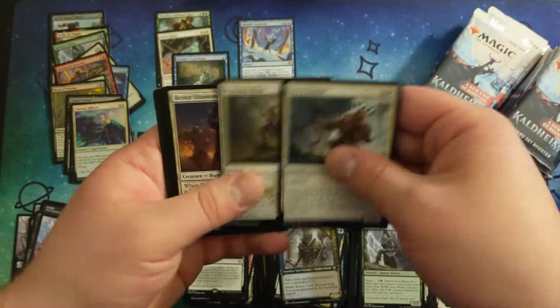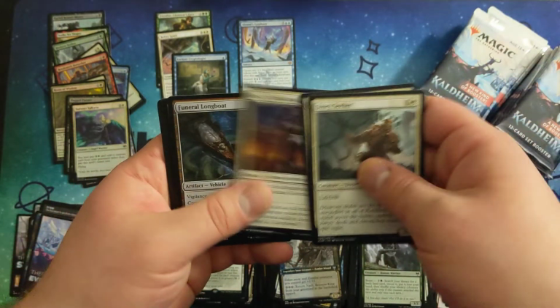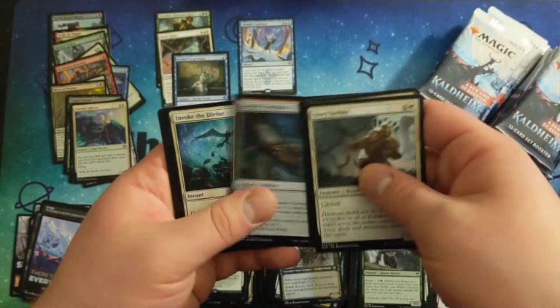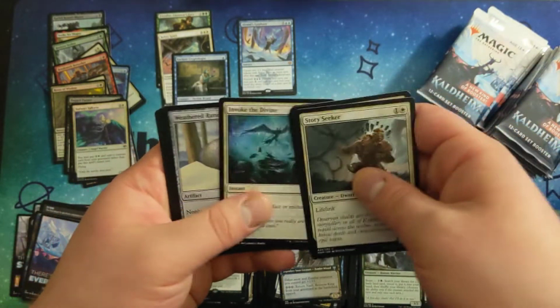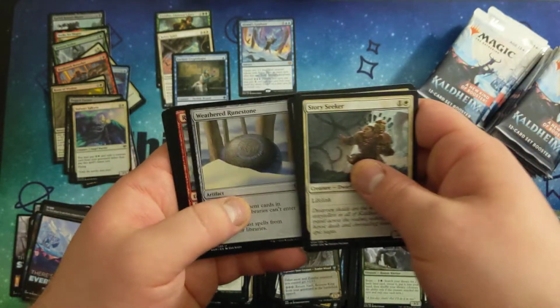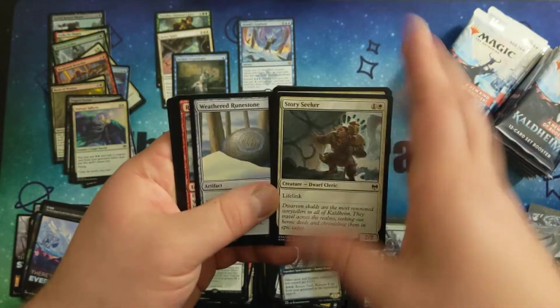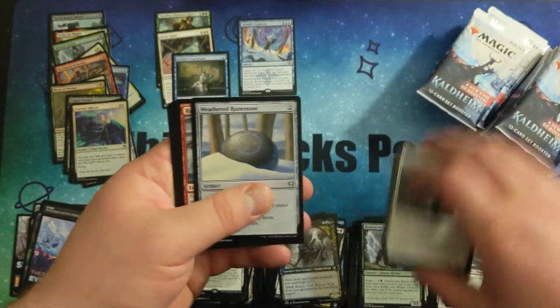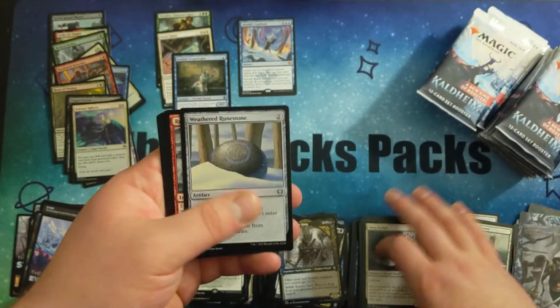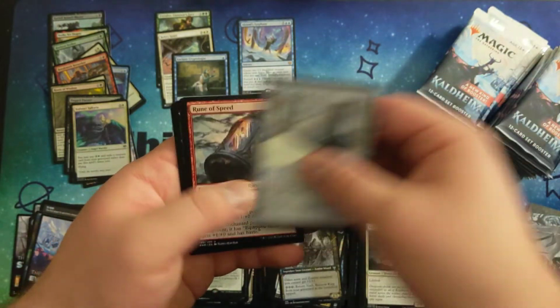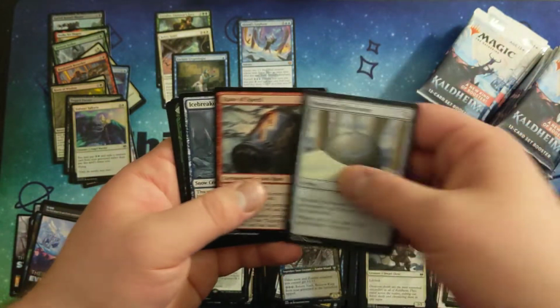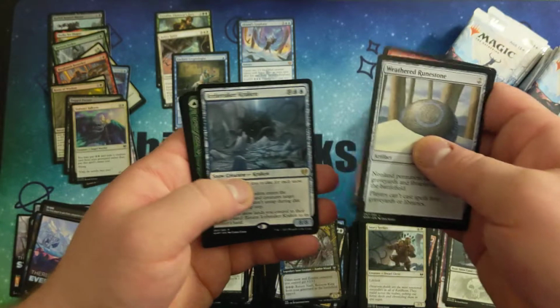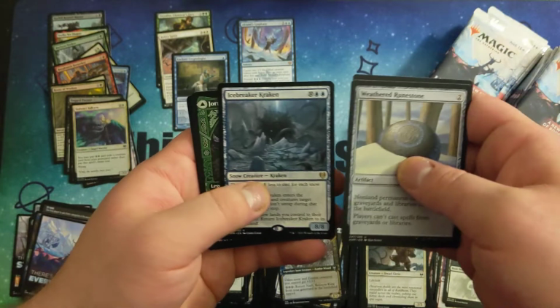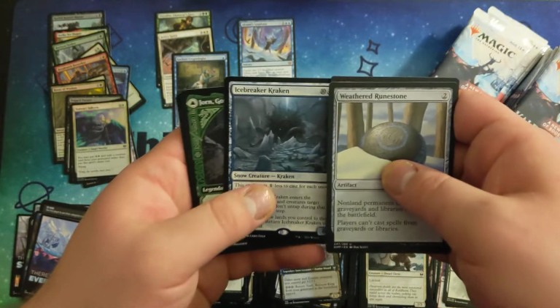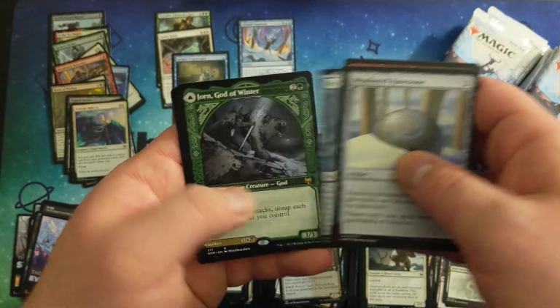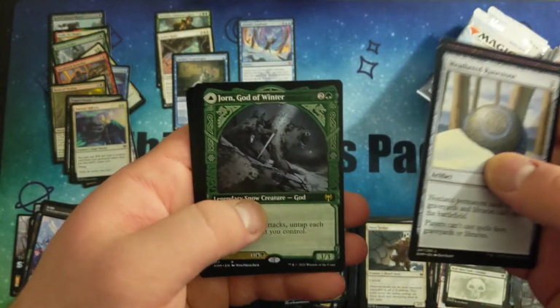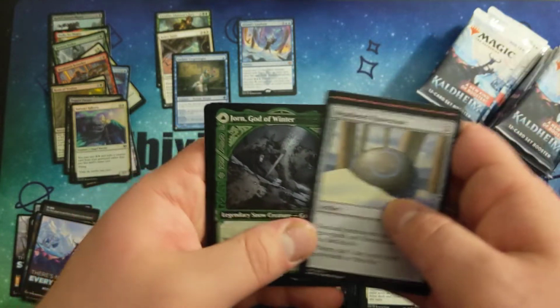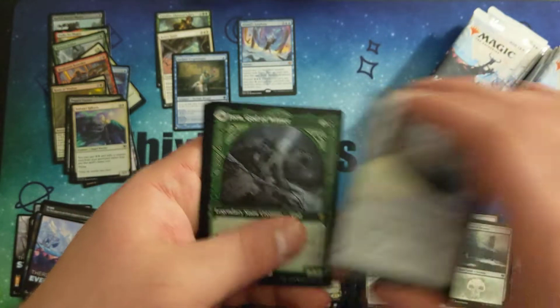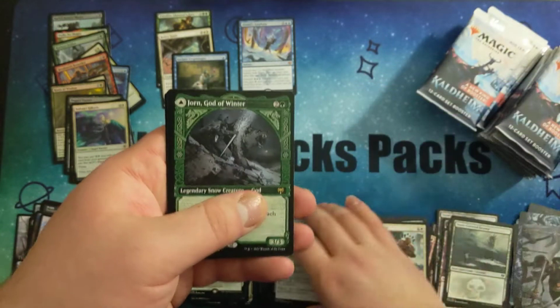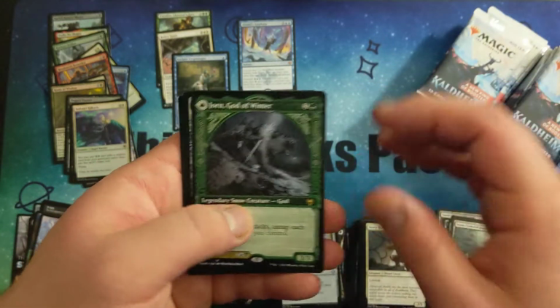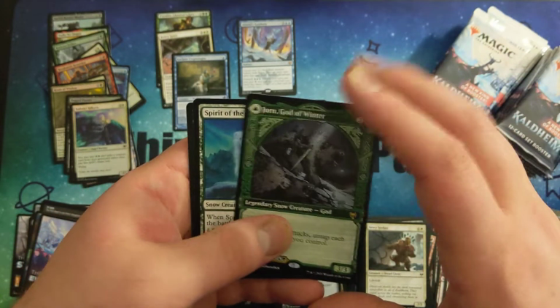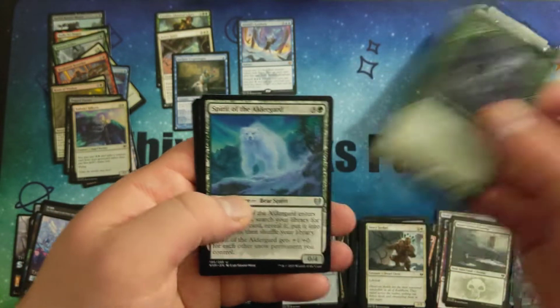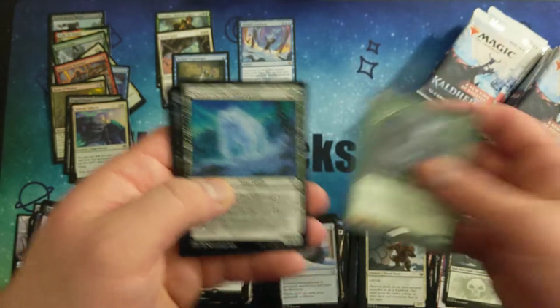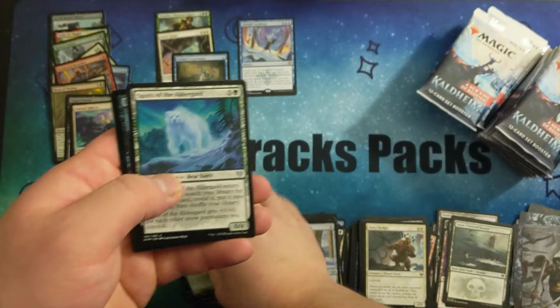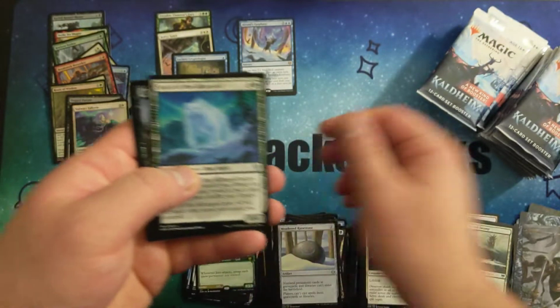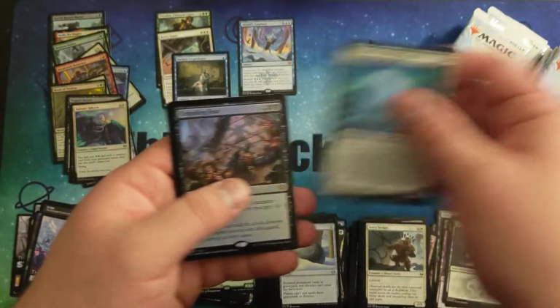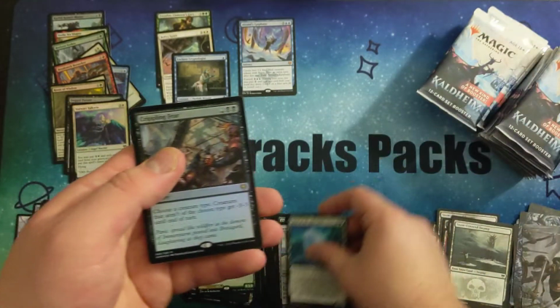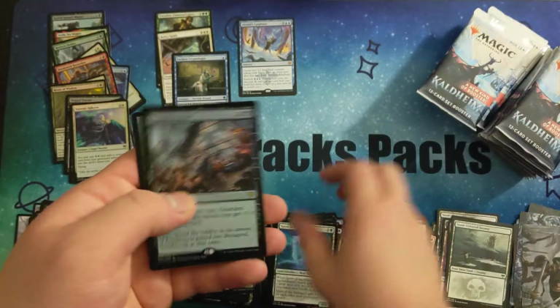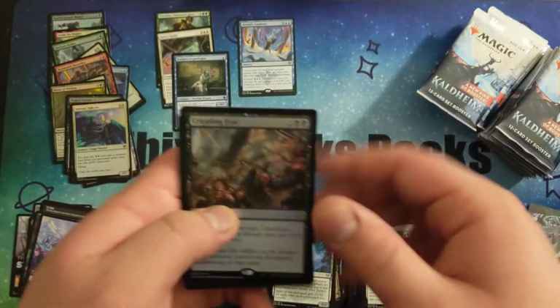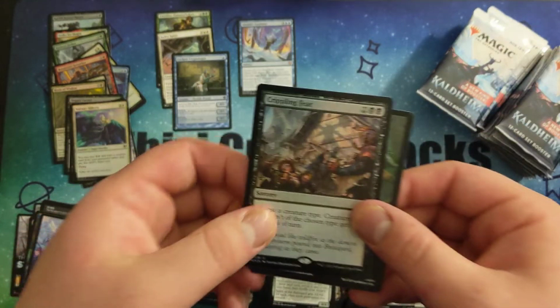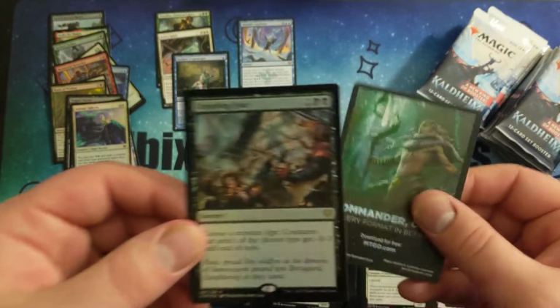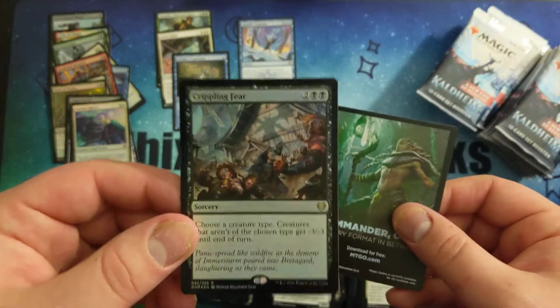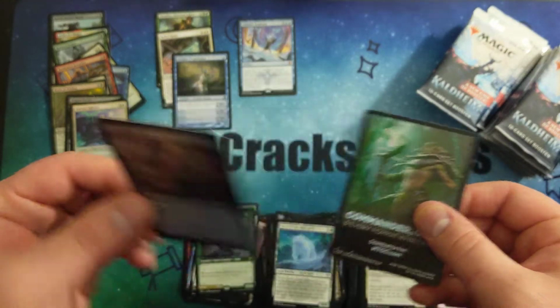Another foil land. Weathered Runestone. Spraker Kraken. Jorn, God of Winter. And a foil rare in the back — Crippling Fear.